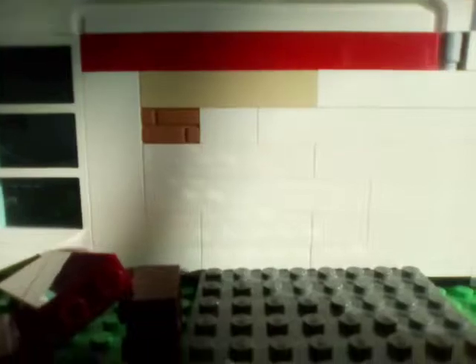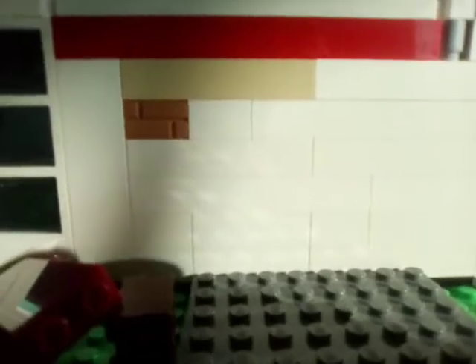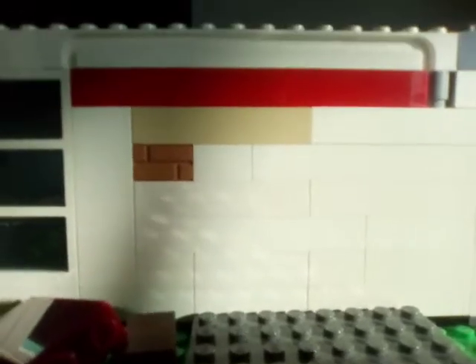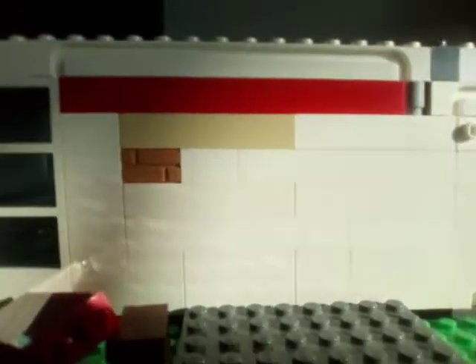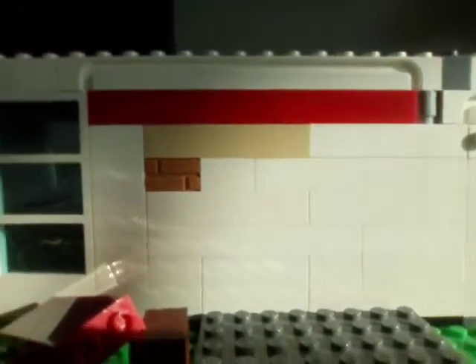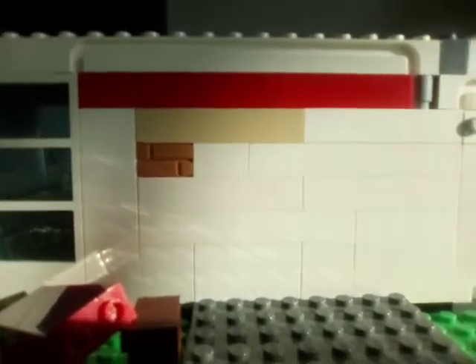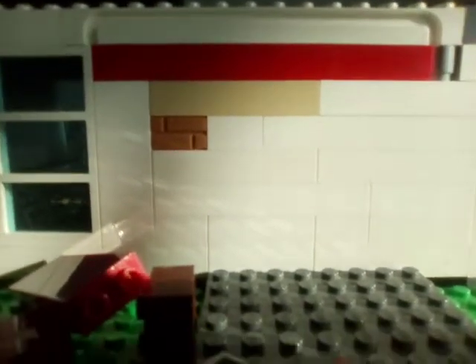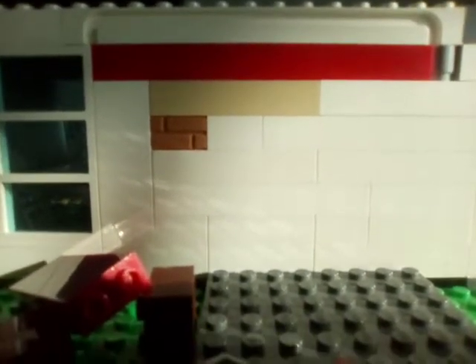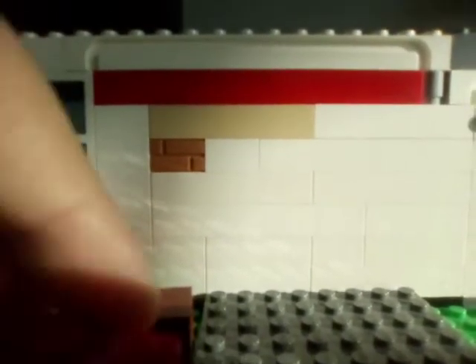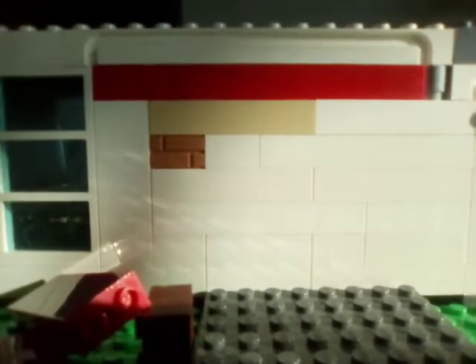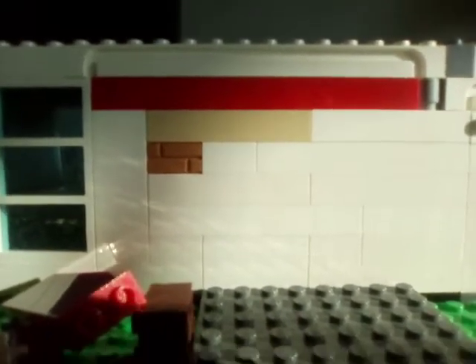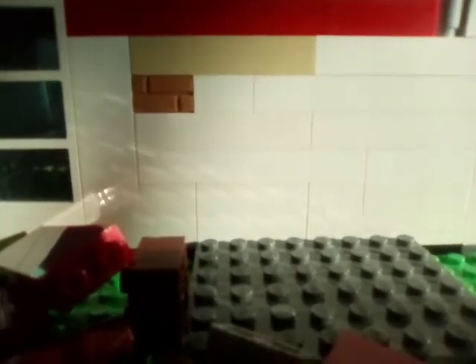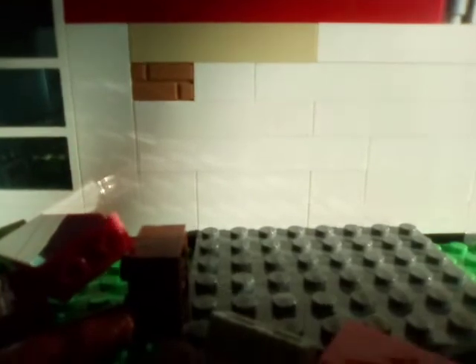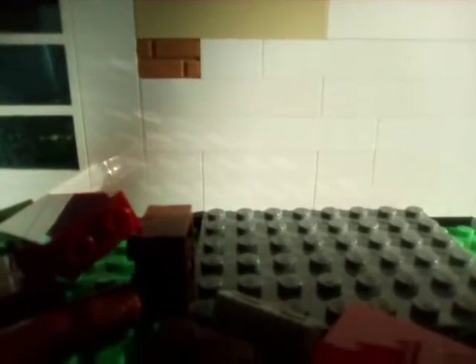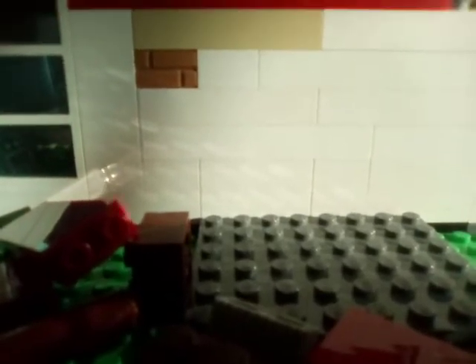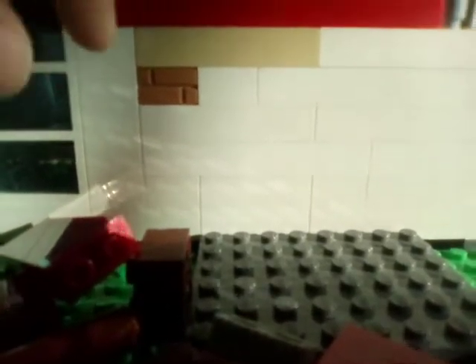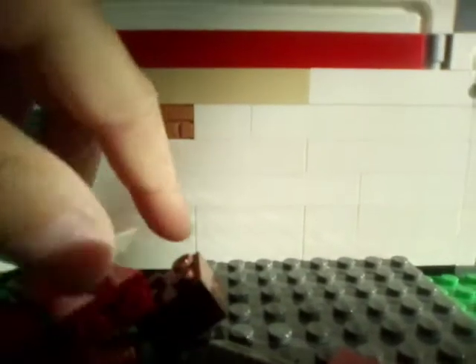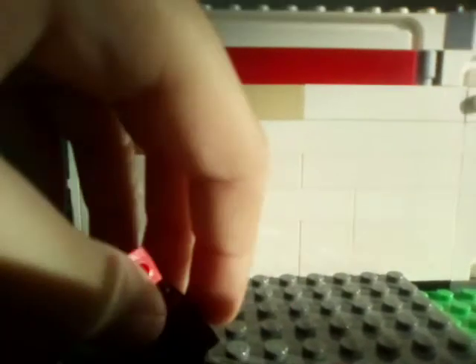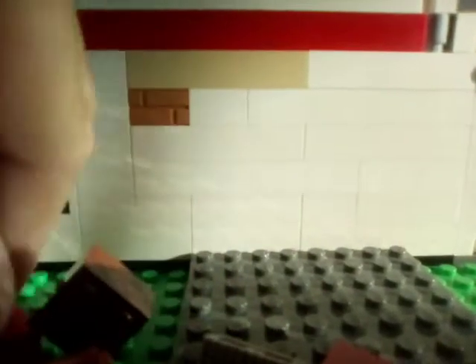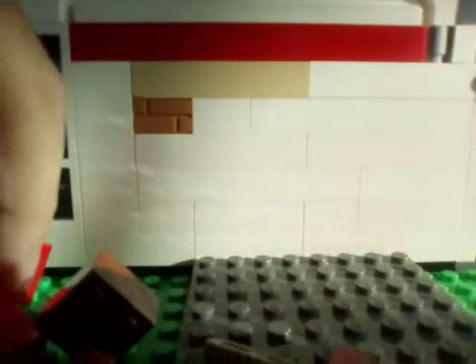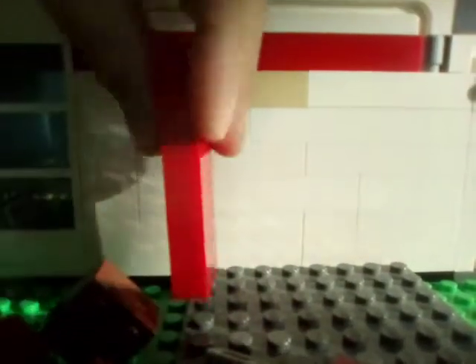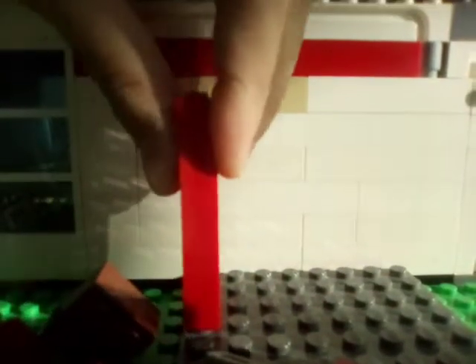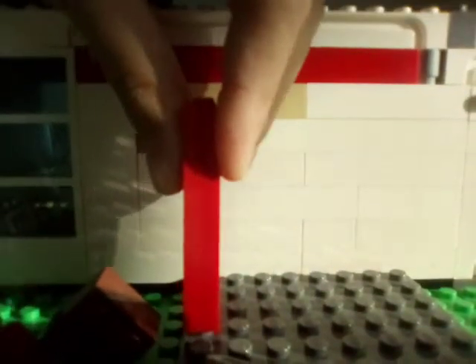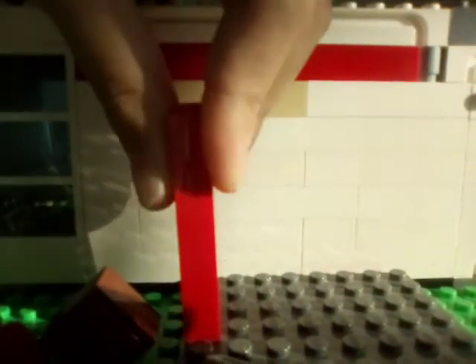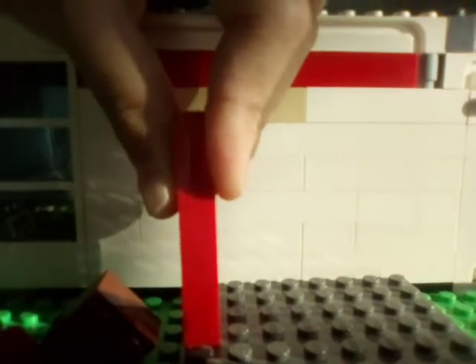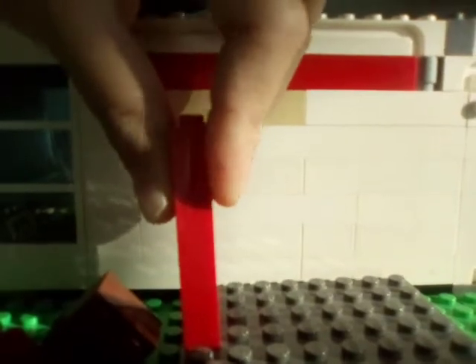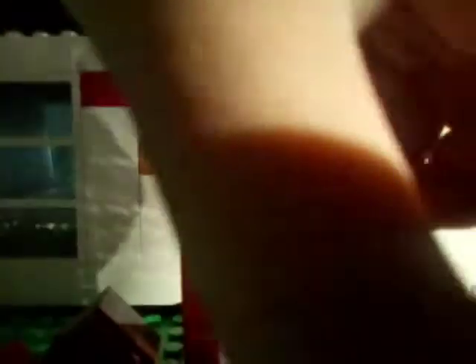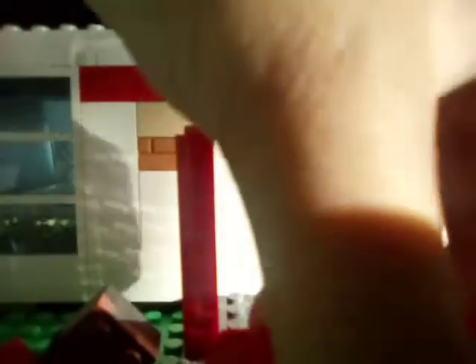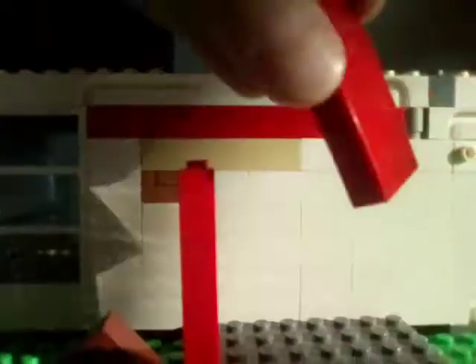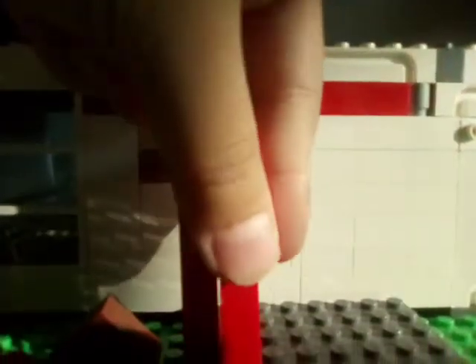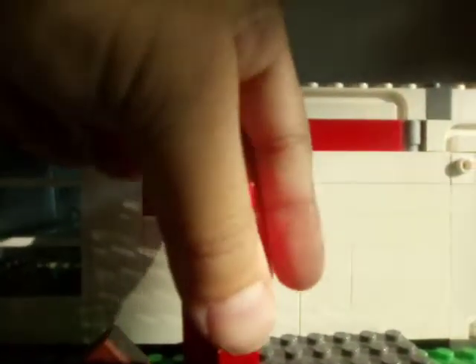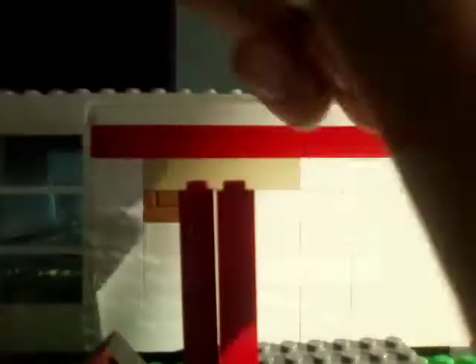What's going on guys? Today I'm gonna show you how to make an ATM machine in LEGO. First of all, you need to get this back here, then you need this here.